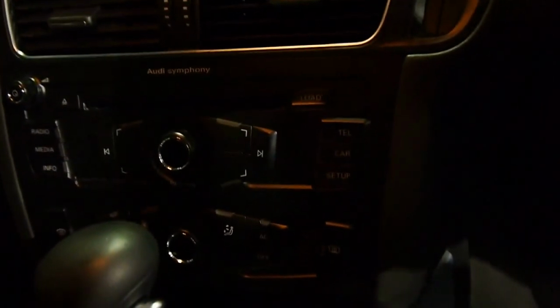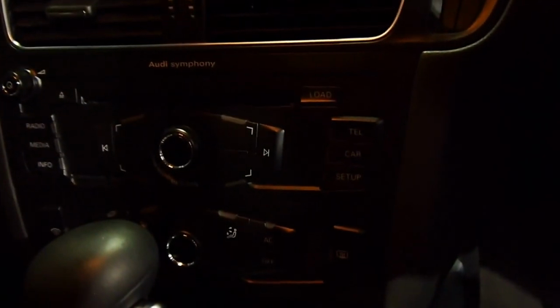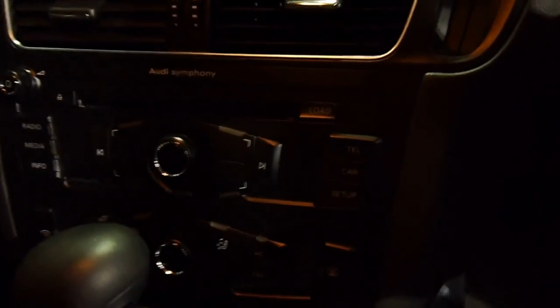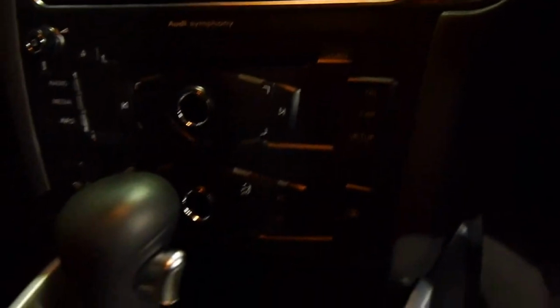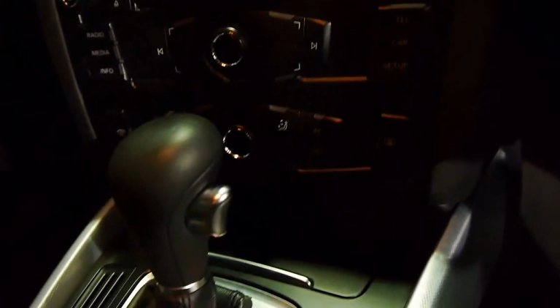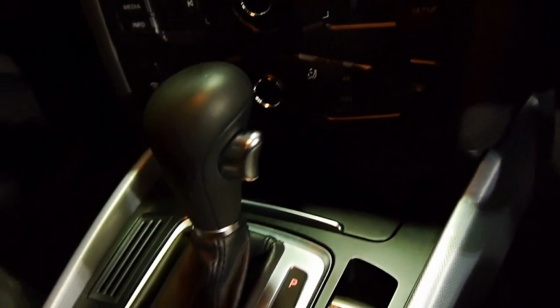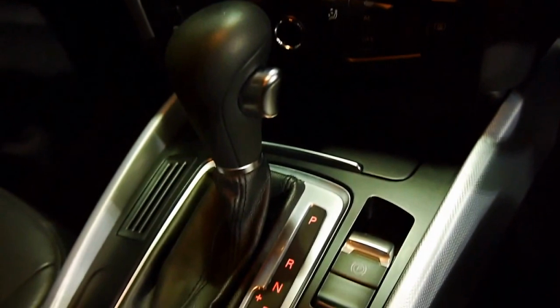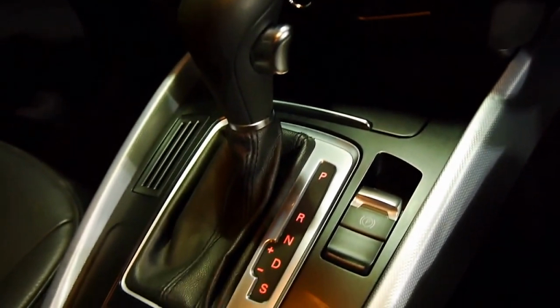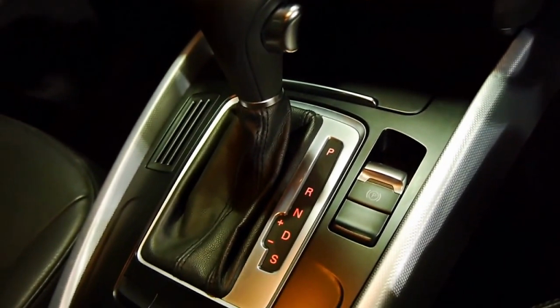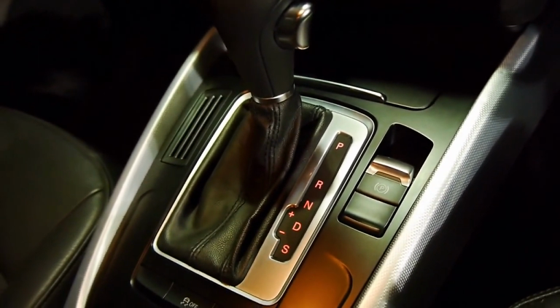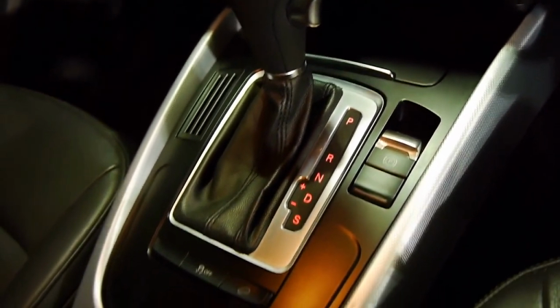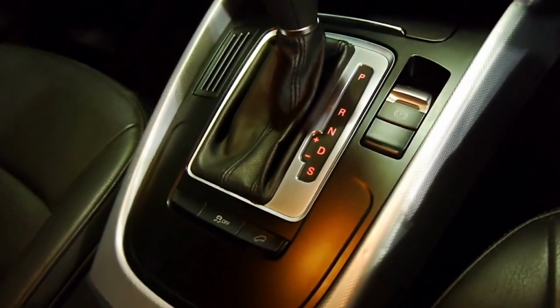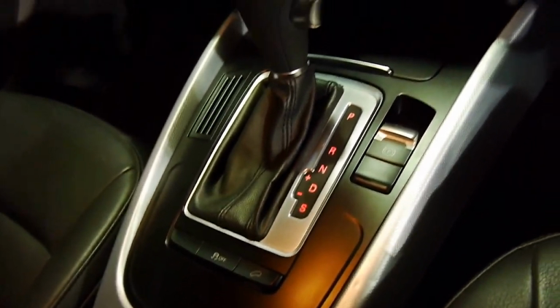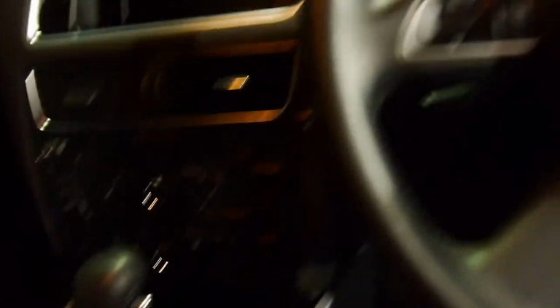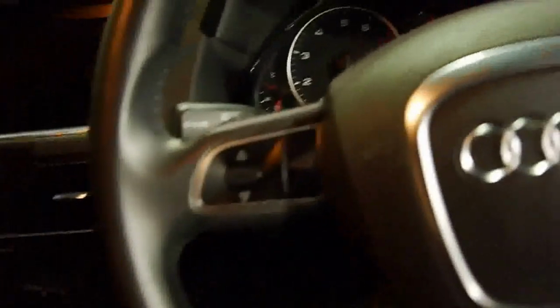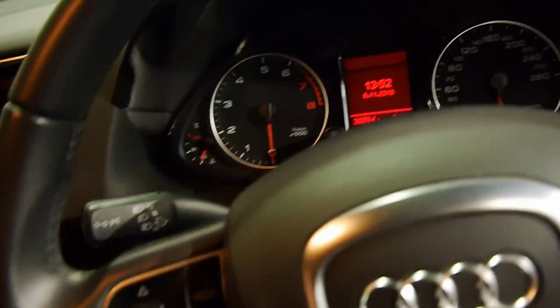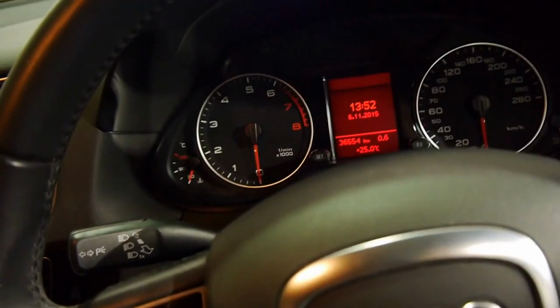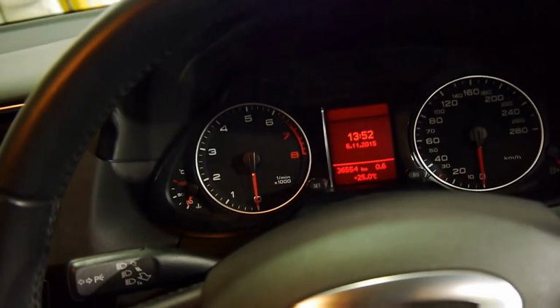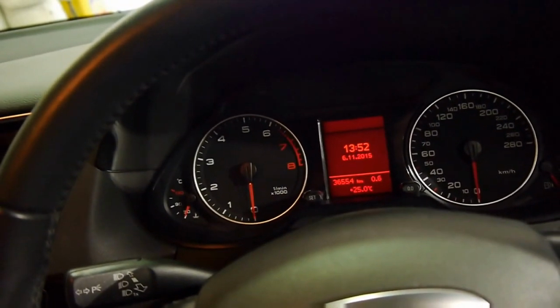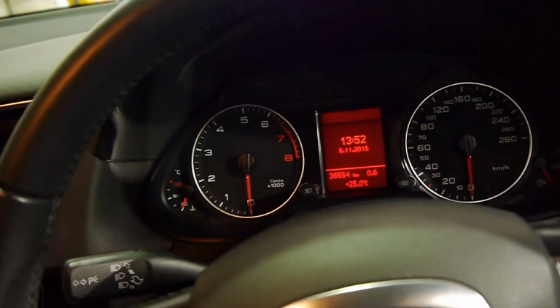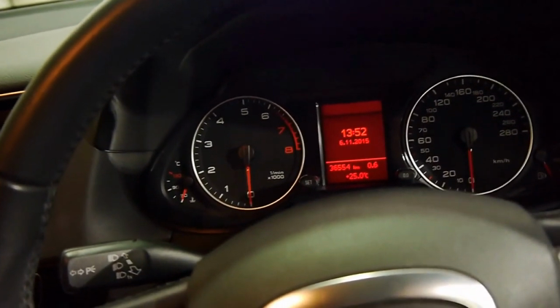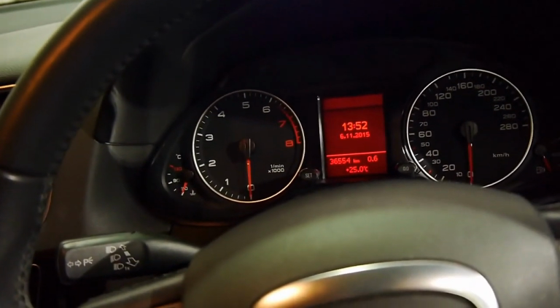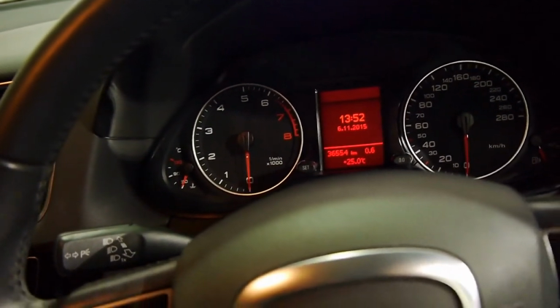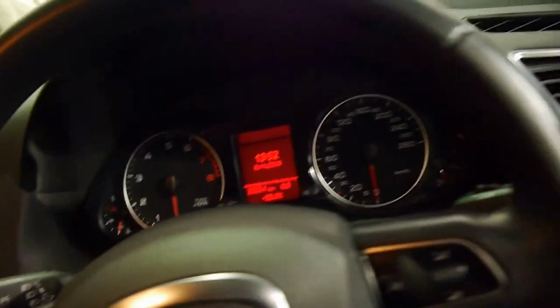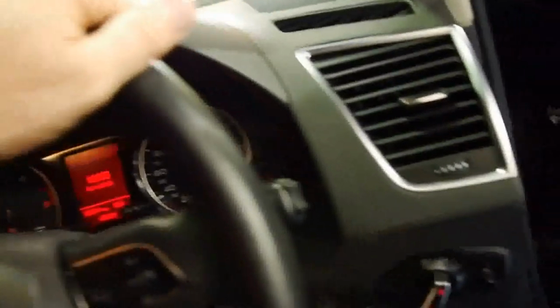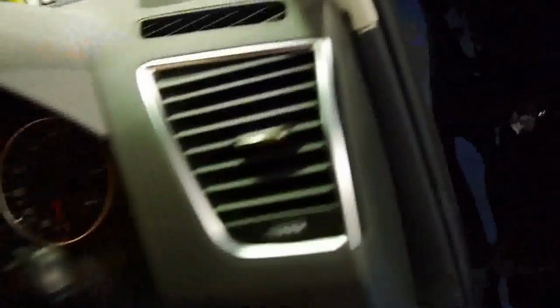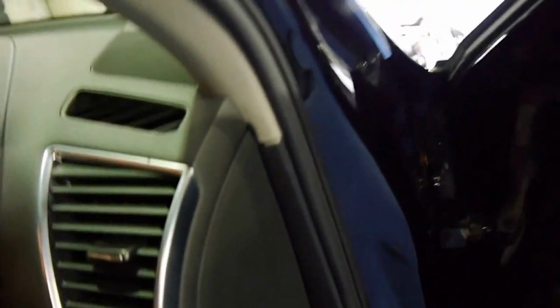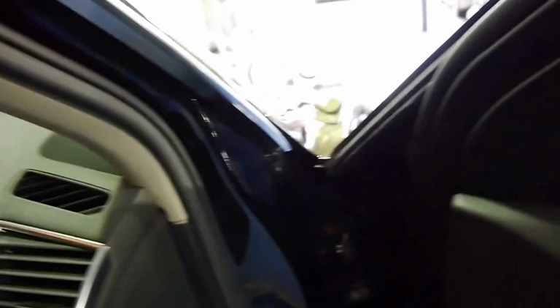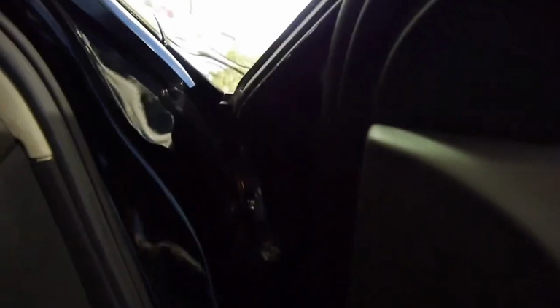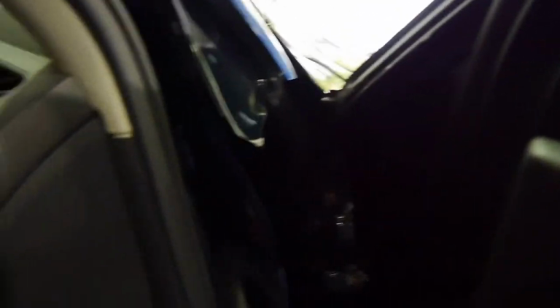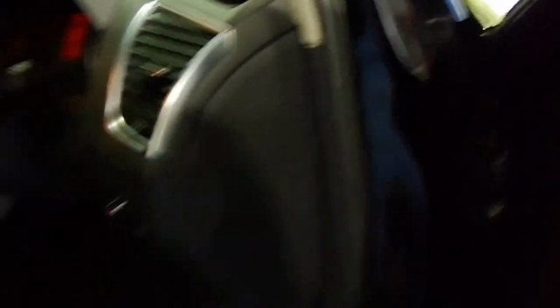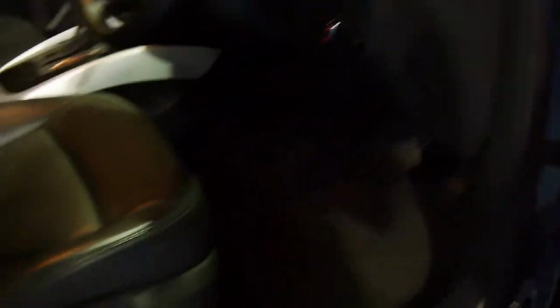Dual zone climate control air conditioning, fully automatic. It's a shame you can't smell this car through this video but it absolutely smells brand spanking new.